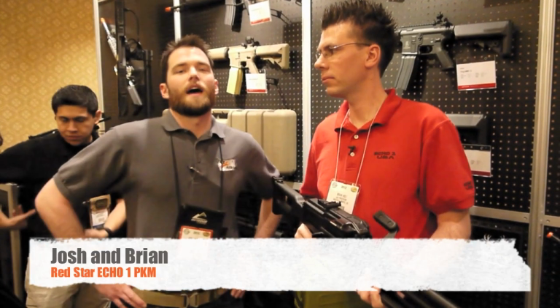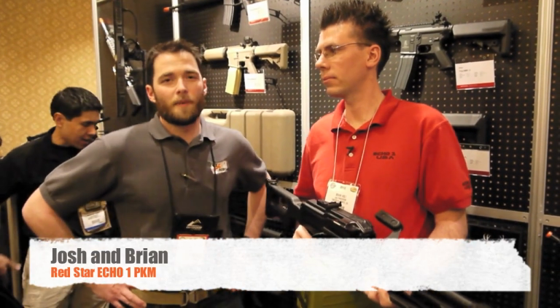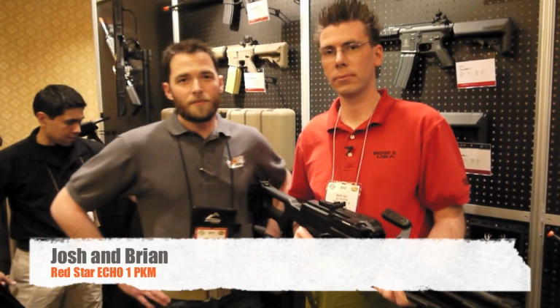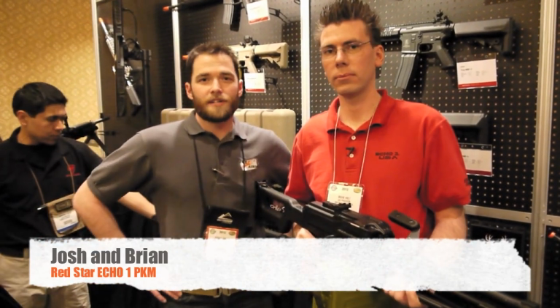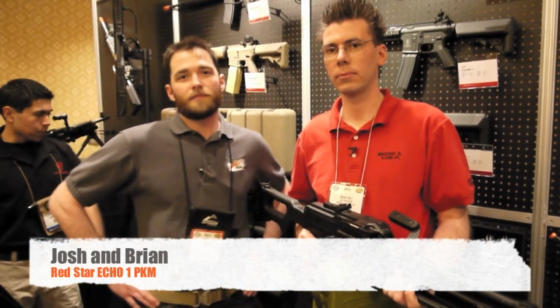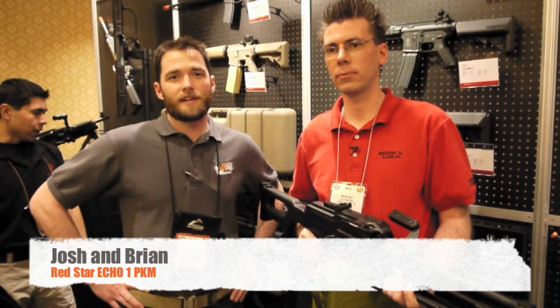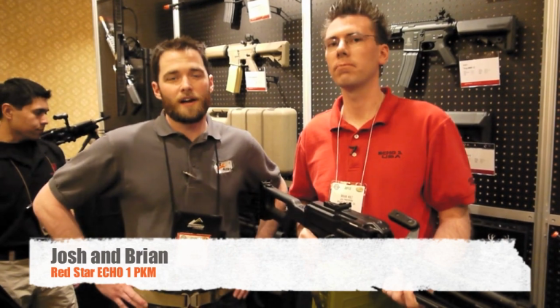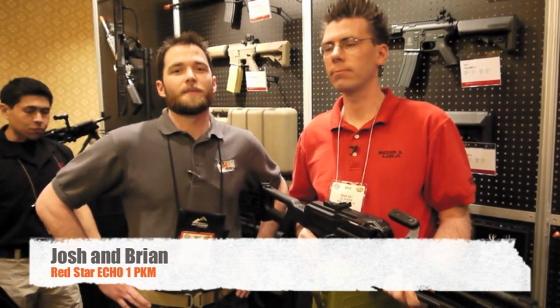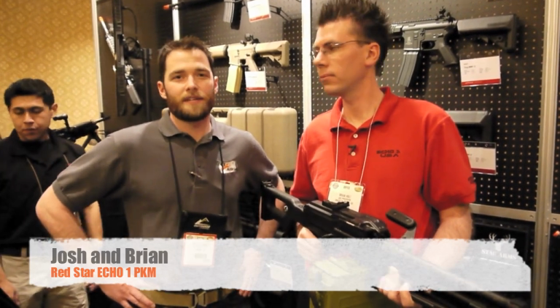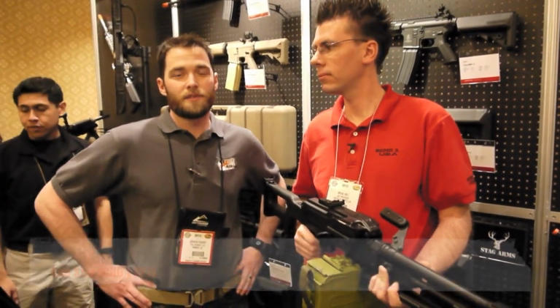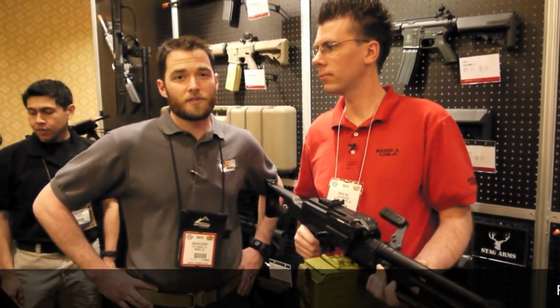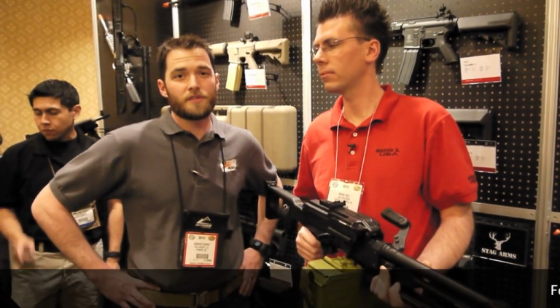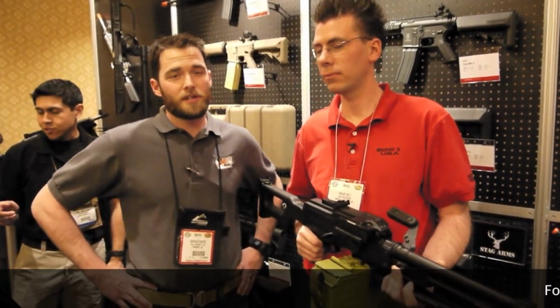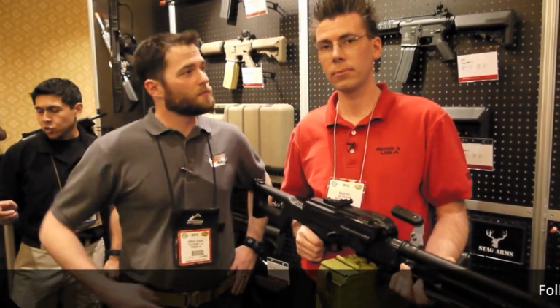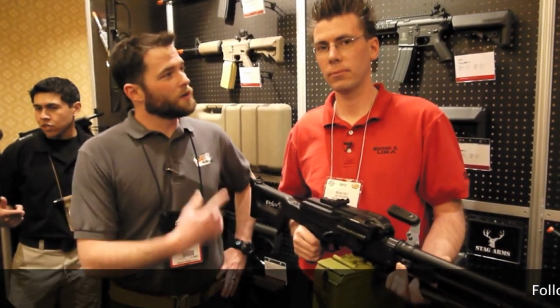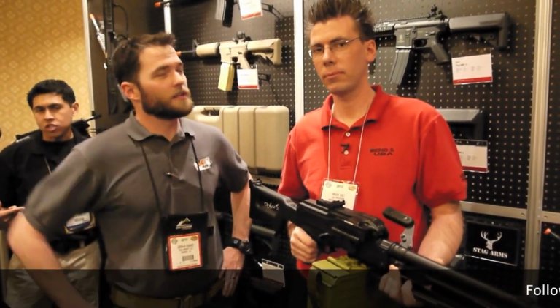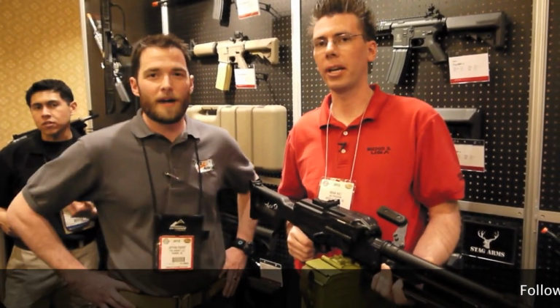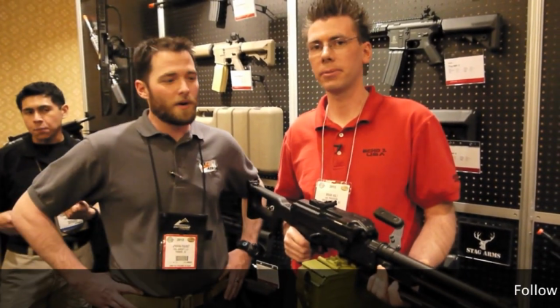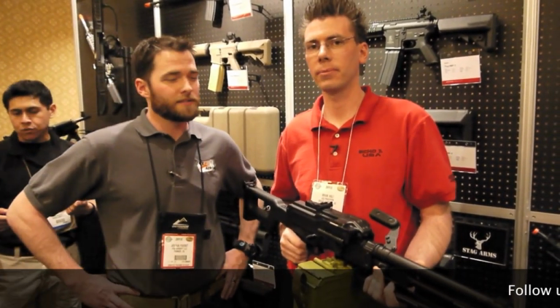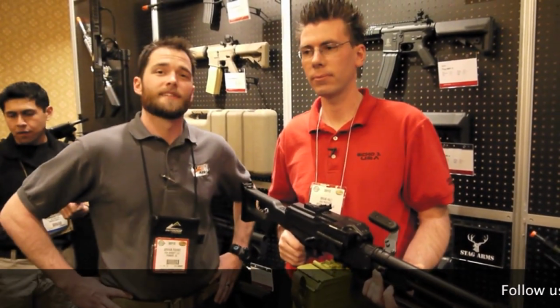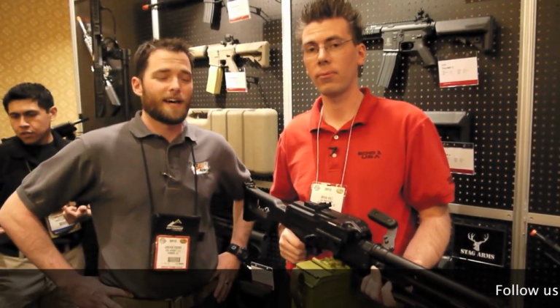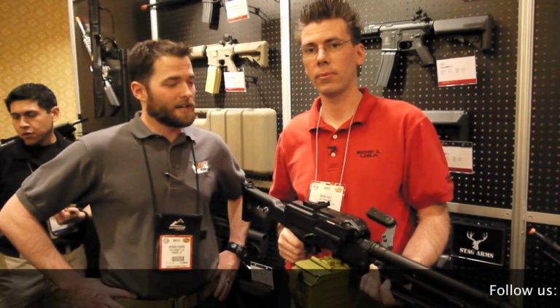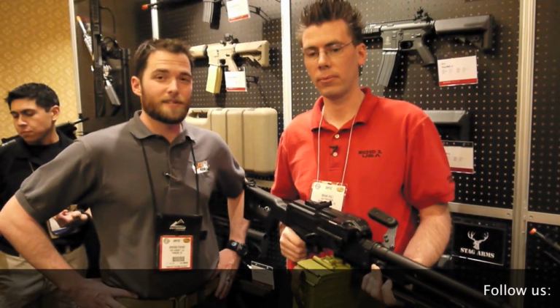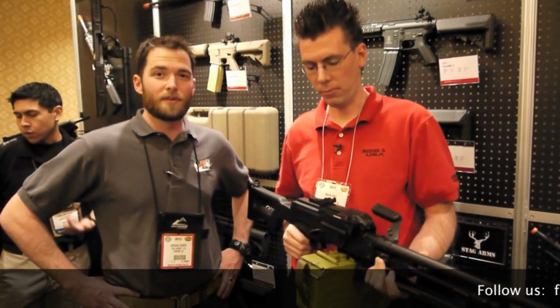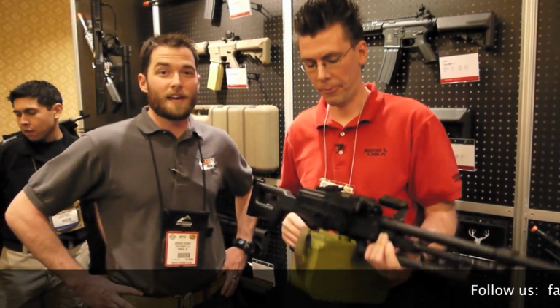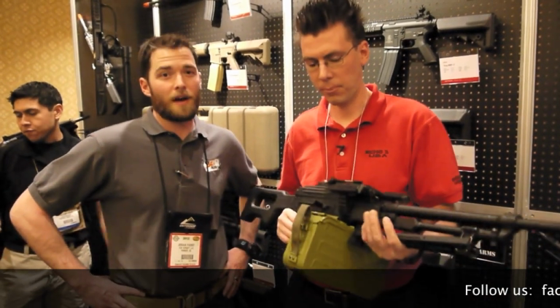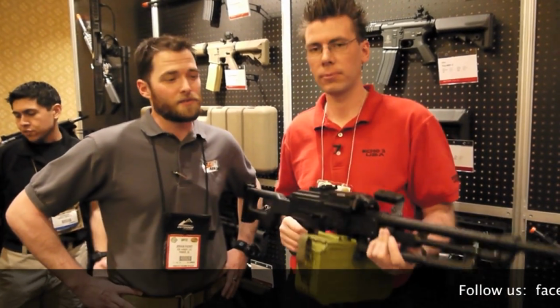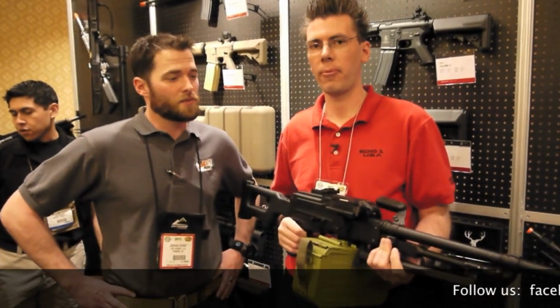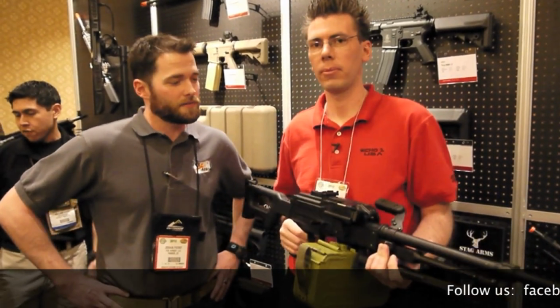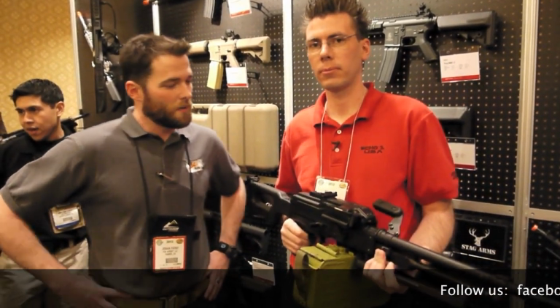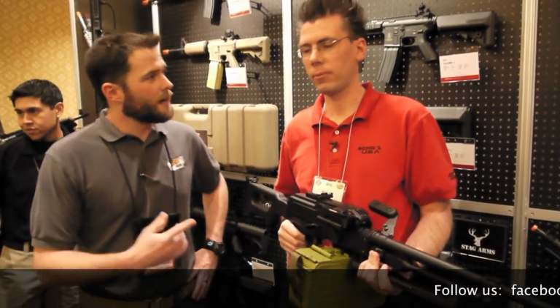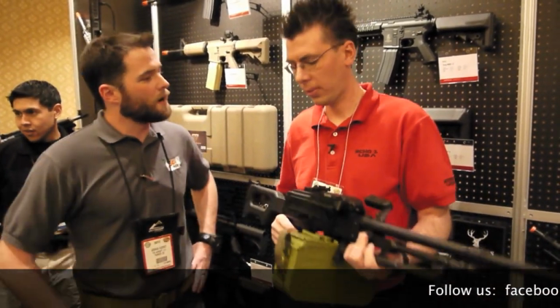Hi everybody, I'm Josh here from Fox Airsoft. I'm at the 2012 SHOT Show with Brian Goldberg from ECHO-1, checking out some of the new guns they have coming out in 2012. What have we got here, Brian?